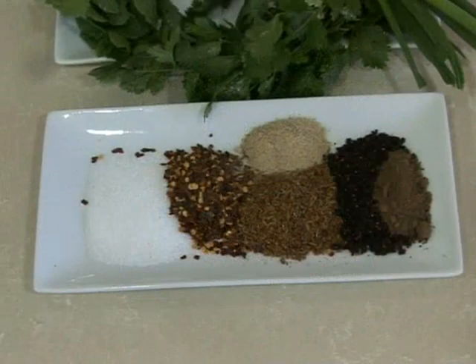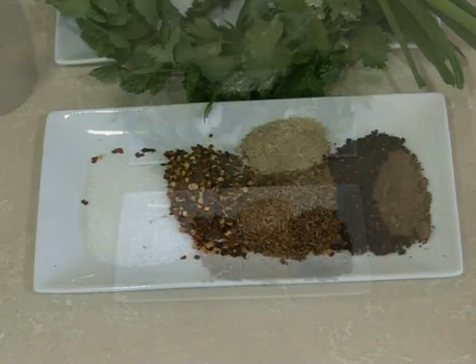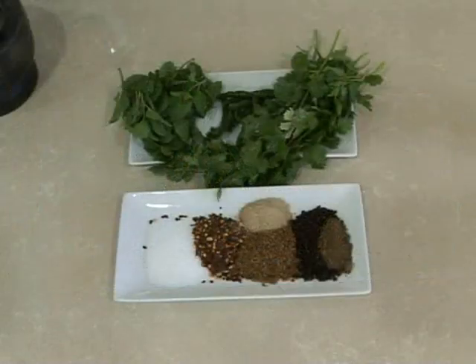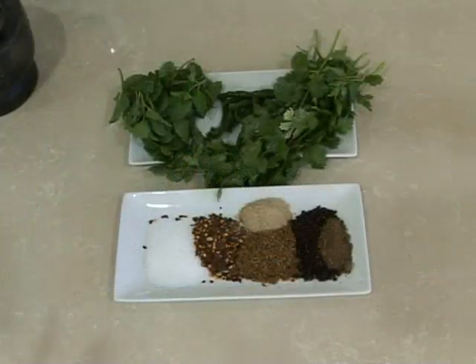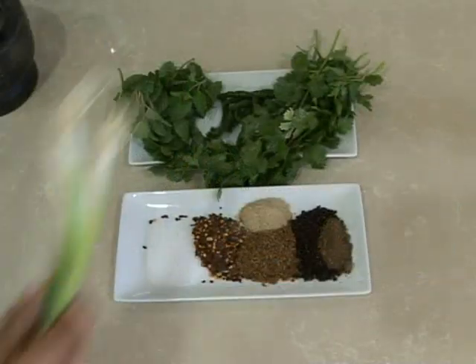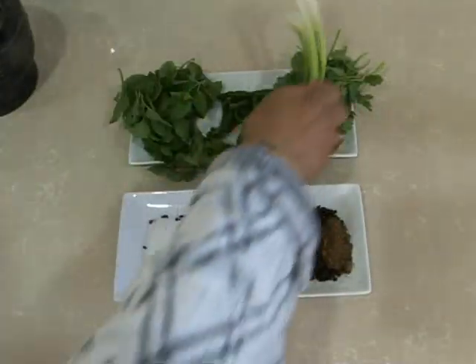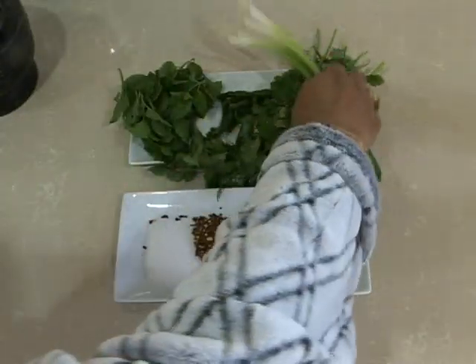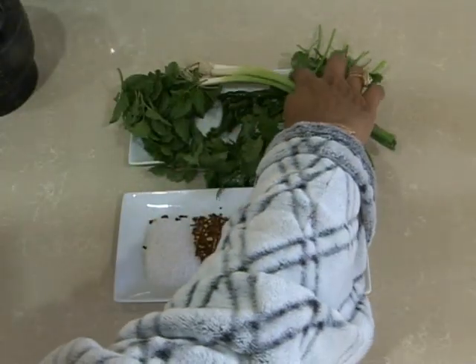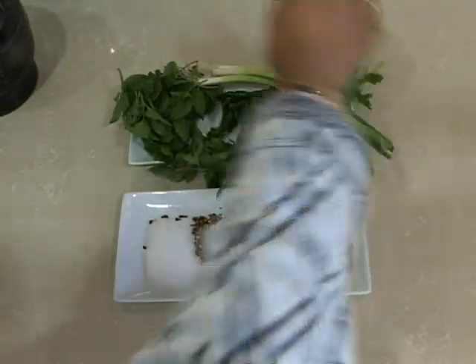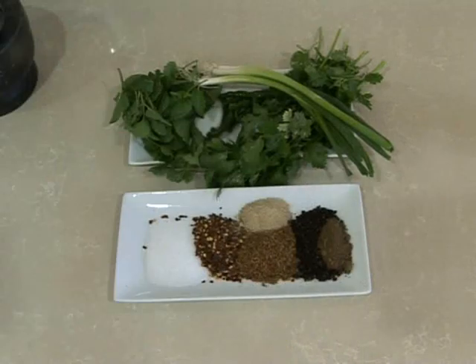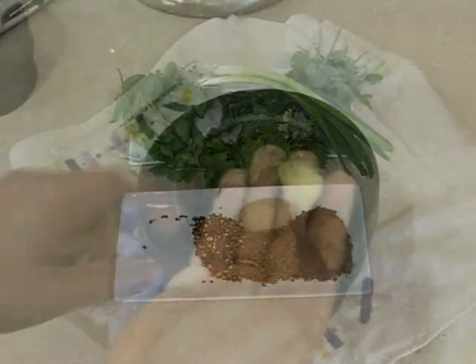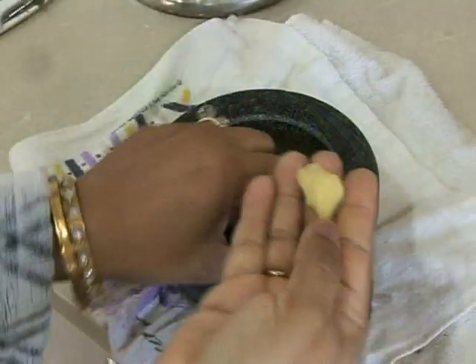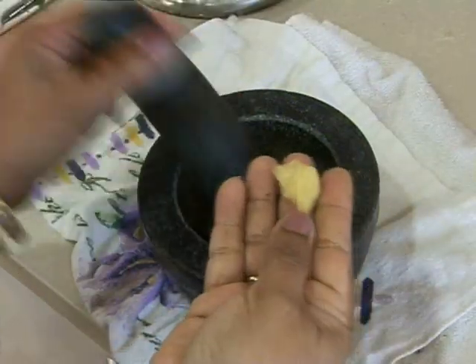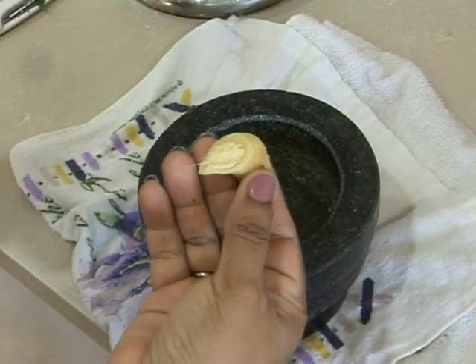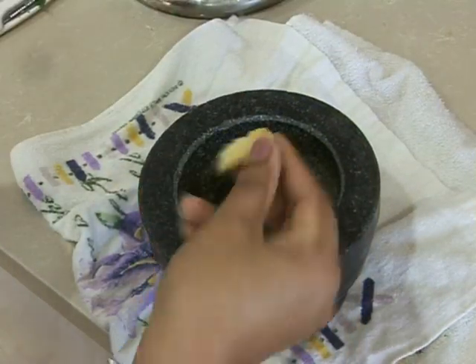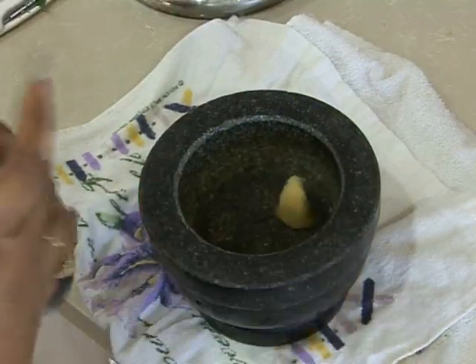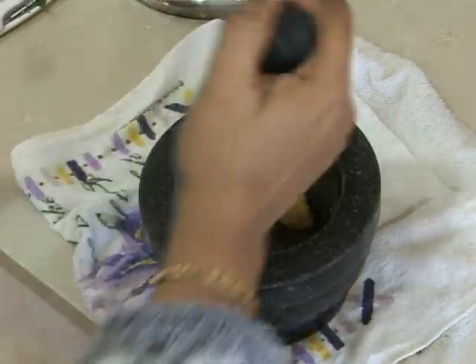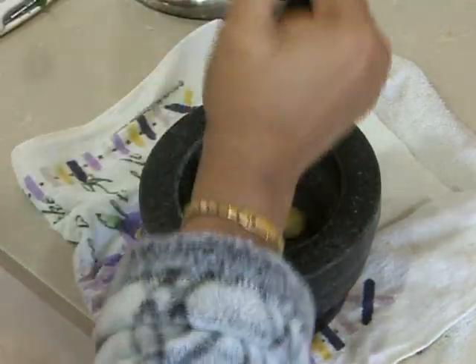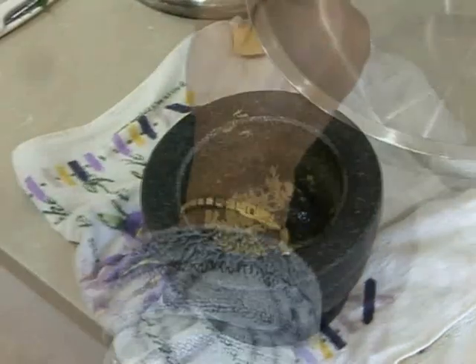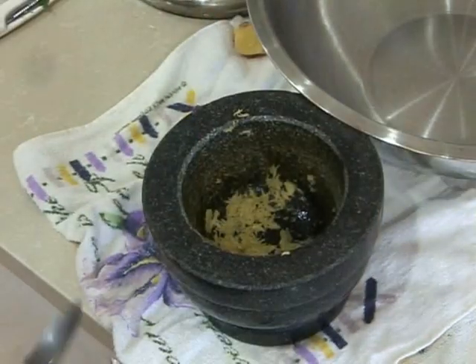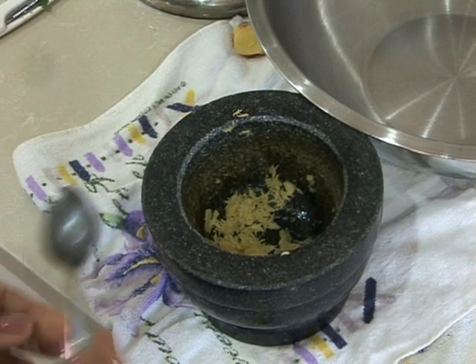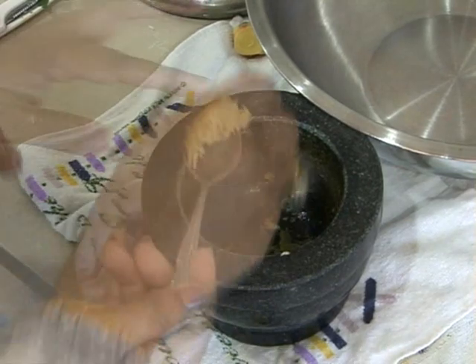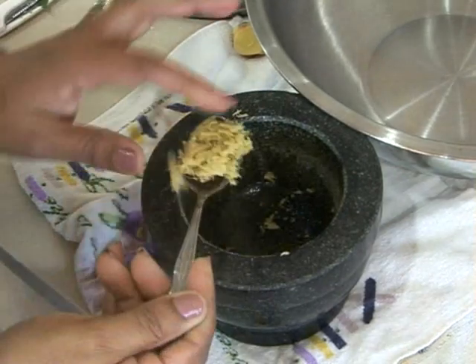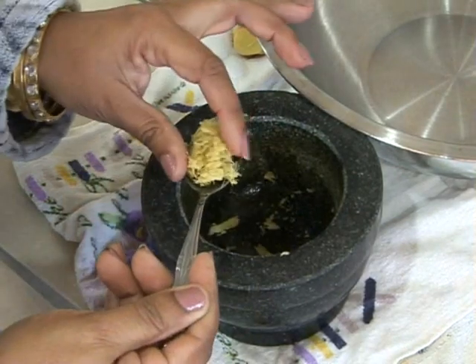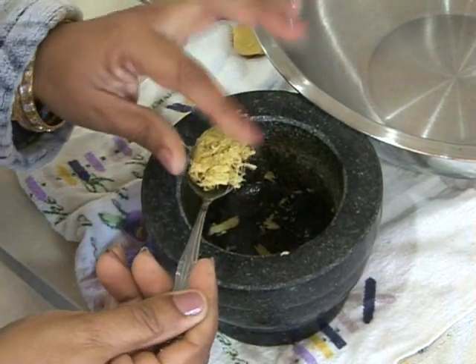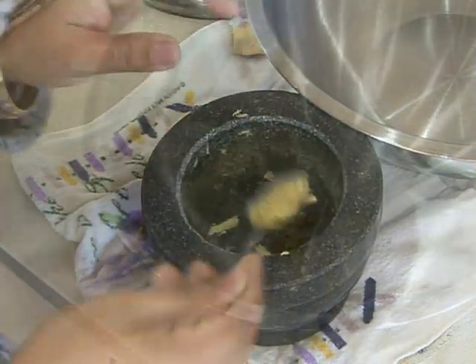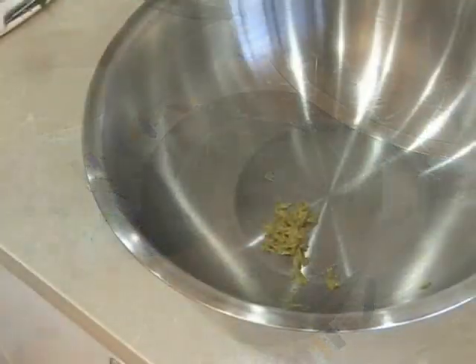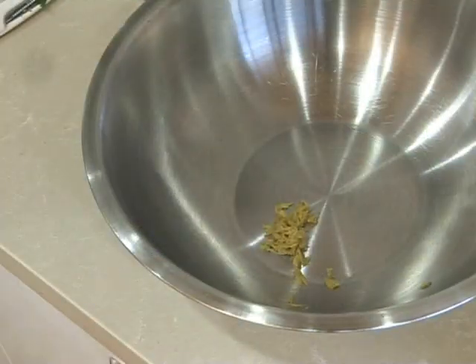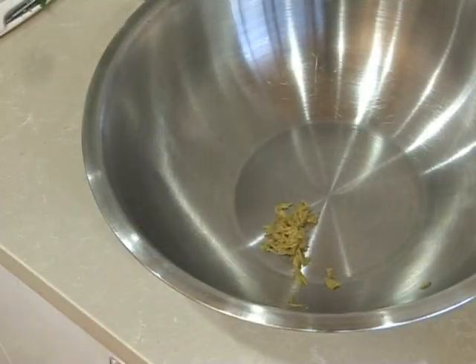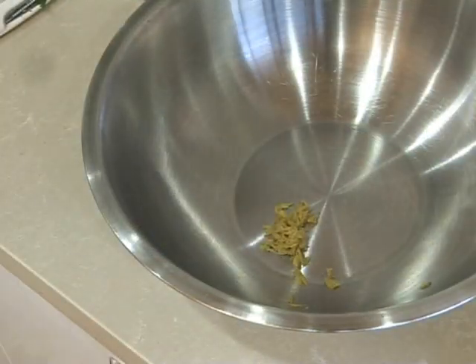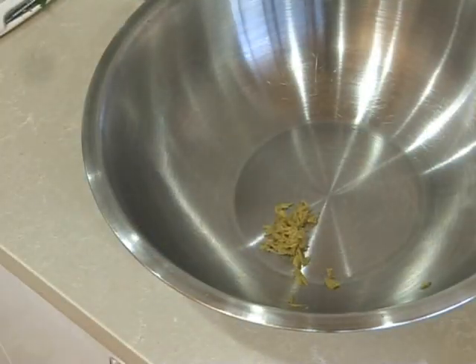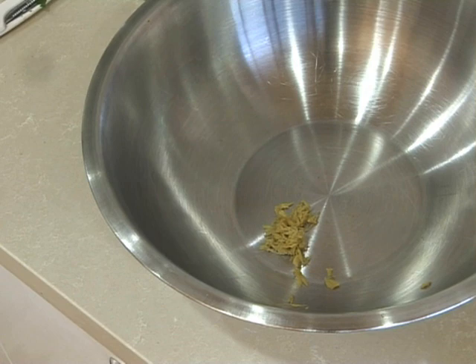We also need one teaspoon of dried mango powder and one teaspoon of white pepper. We have some fresh coriander, fresh mint, fresh spring onions, and some fresh green chili. We have about half an inch of ginger, which once crushed should make up one level teaspoon. We're going to add that to our mixing bowl.